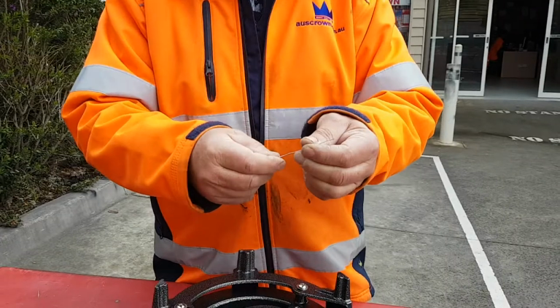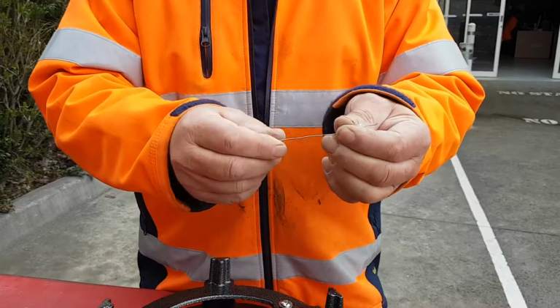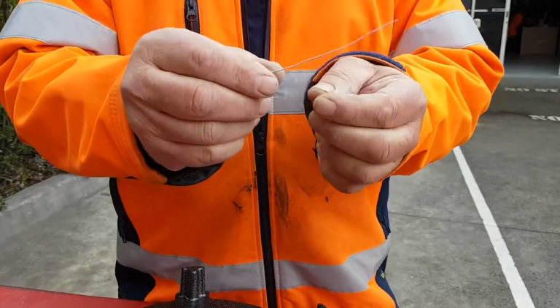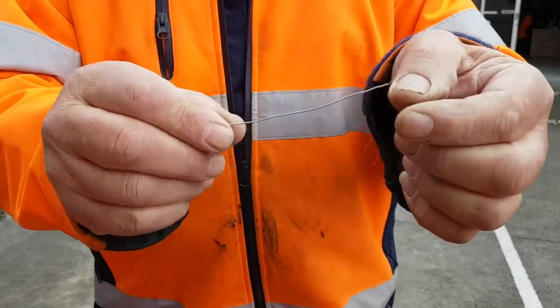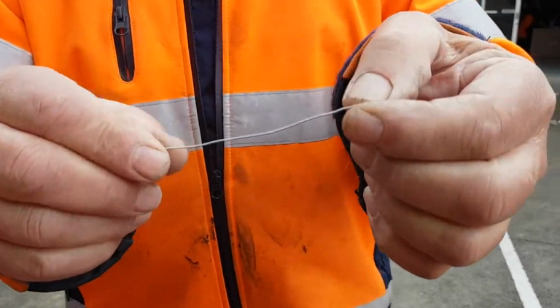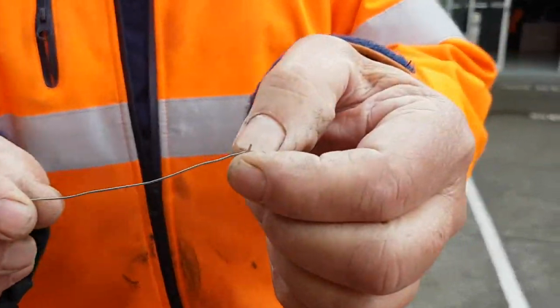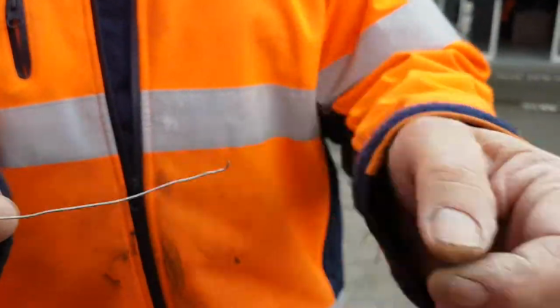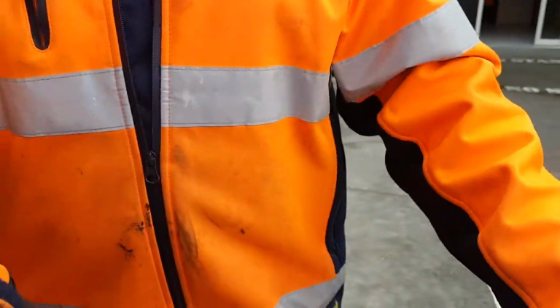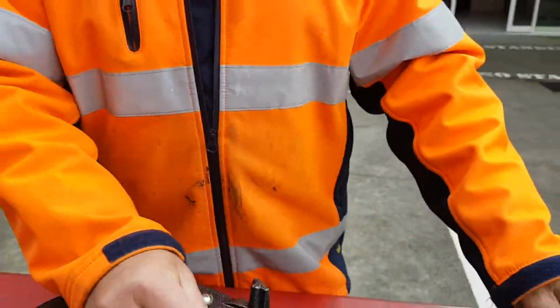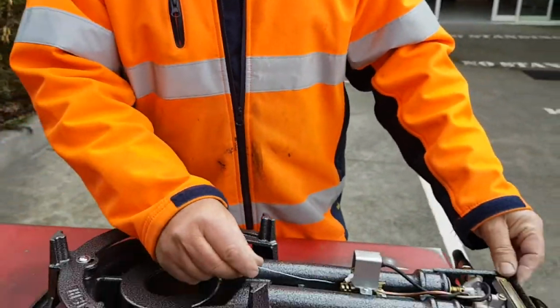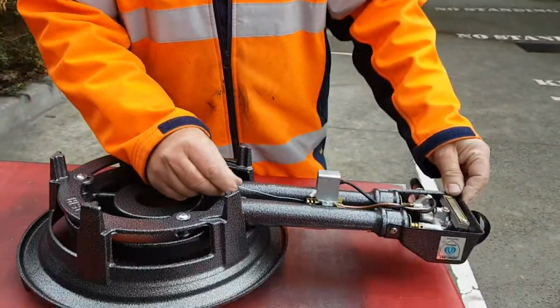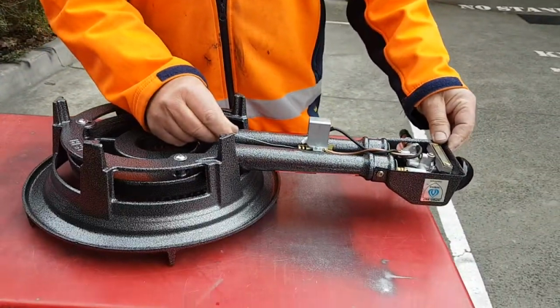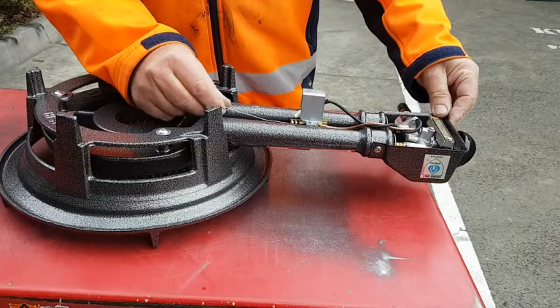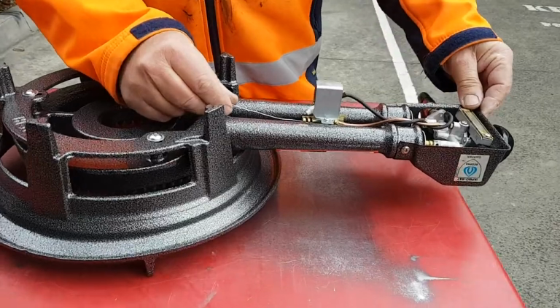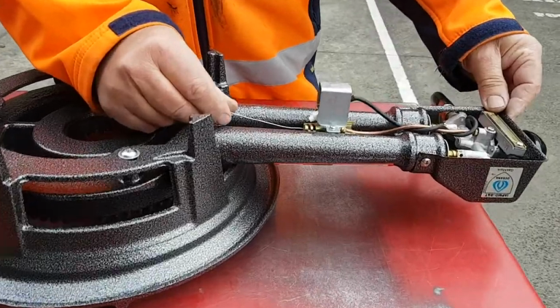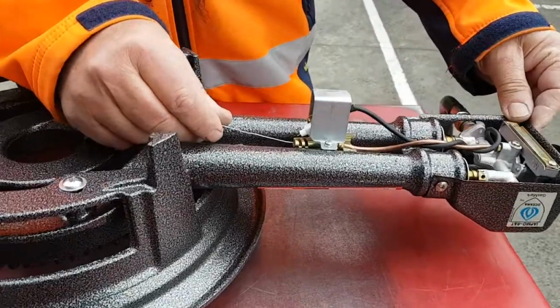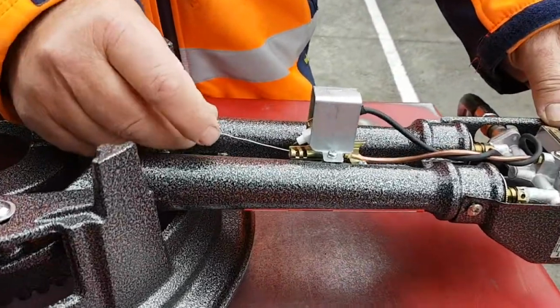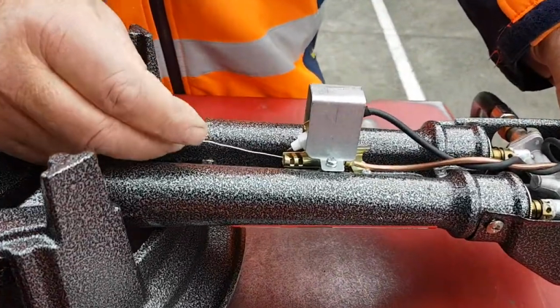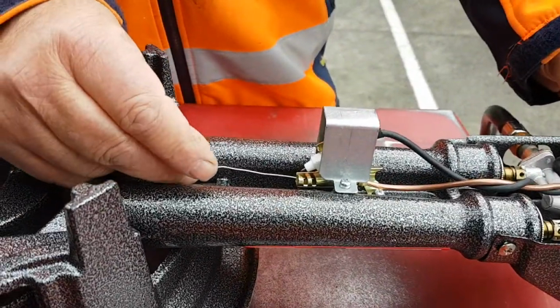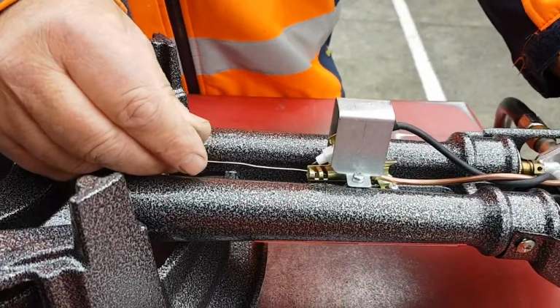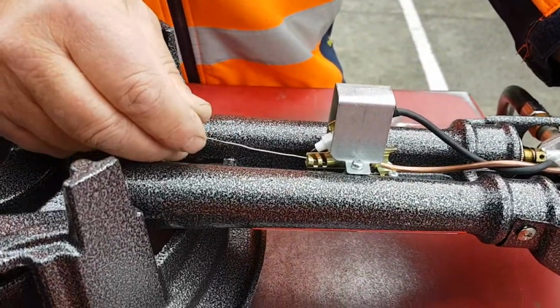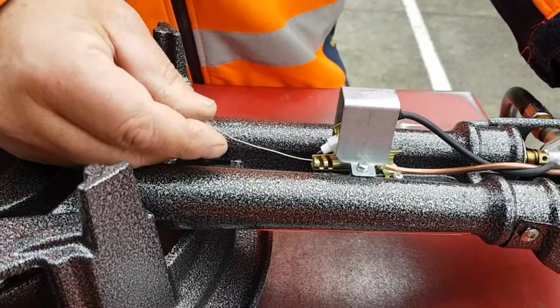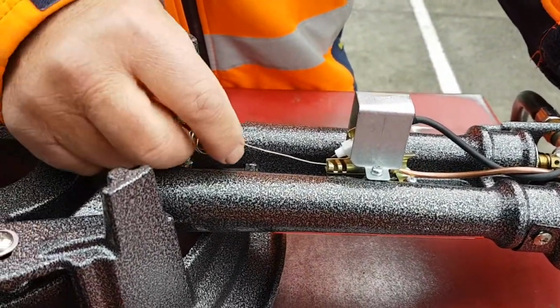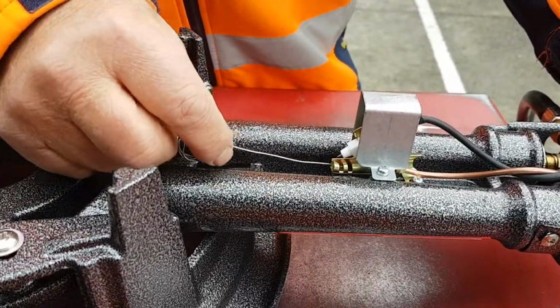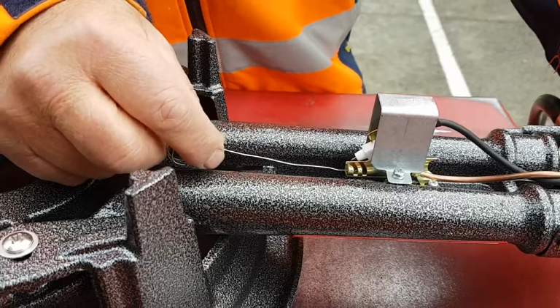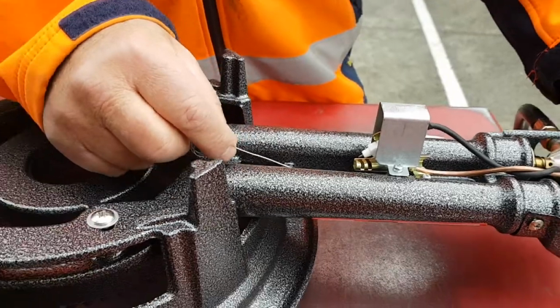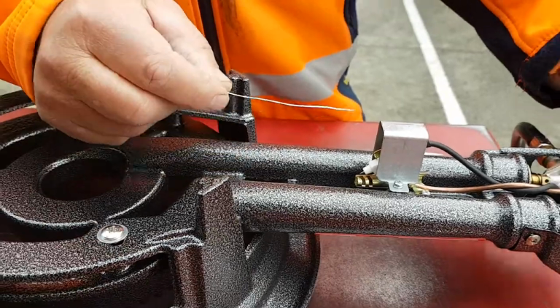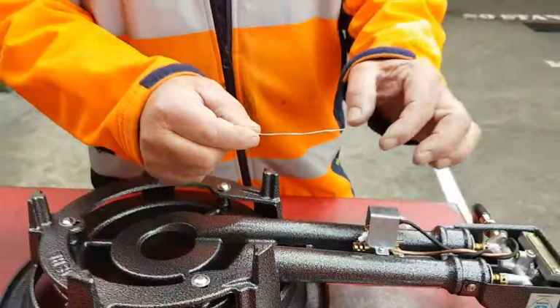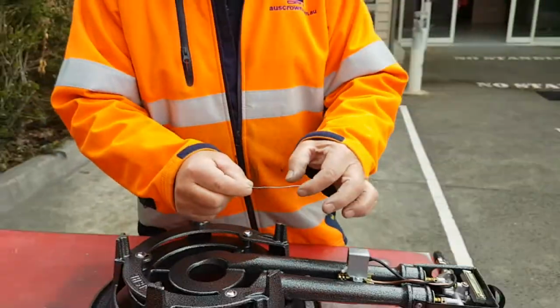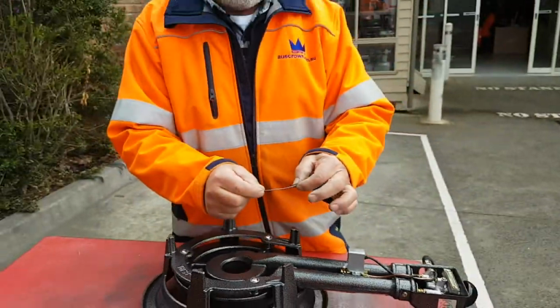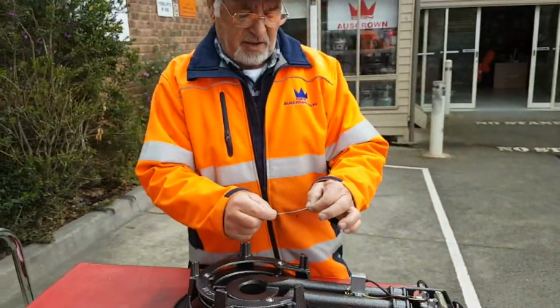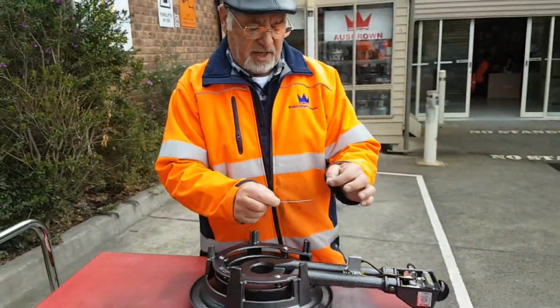You've got a wire with a little tip at the end. You put it inside the pilot system, twist it a couple times, and you pull it out — it's gonna come out.